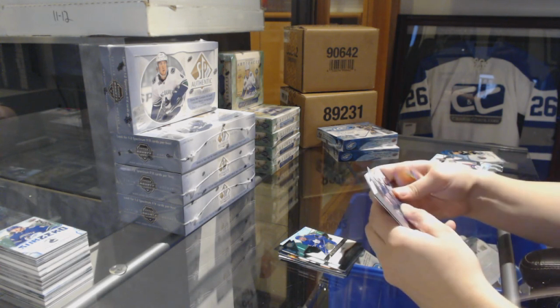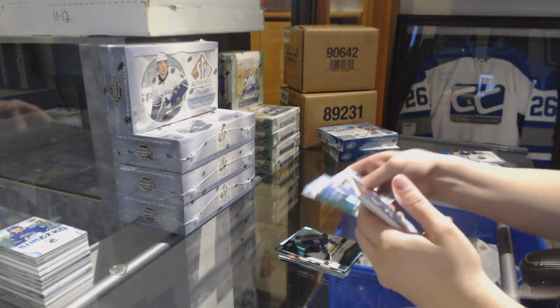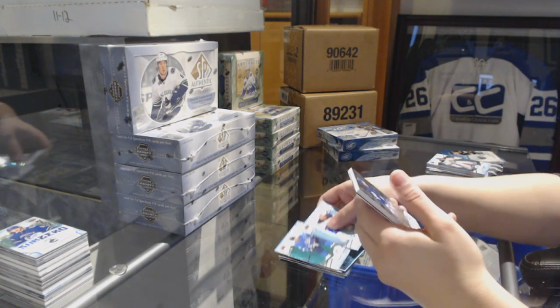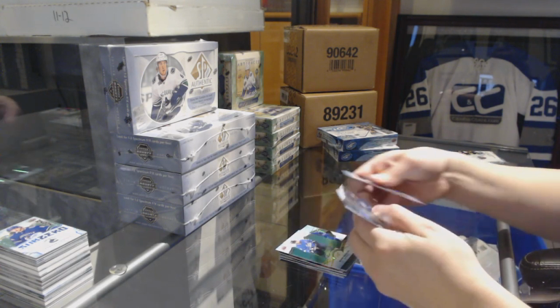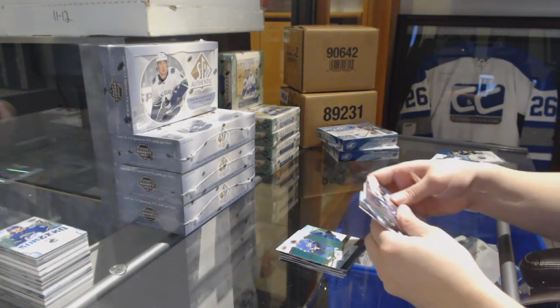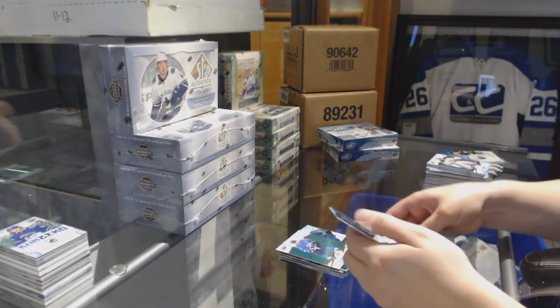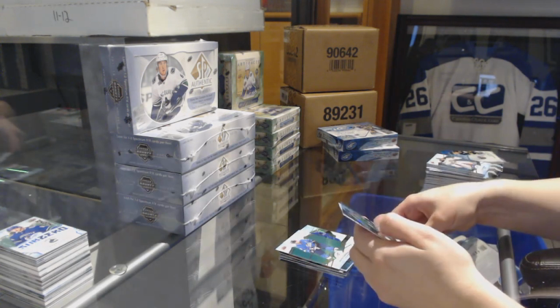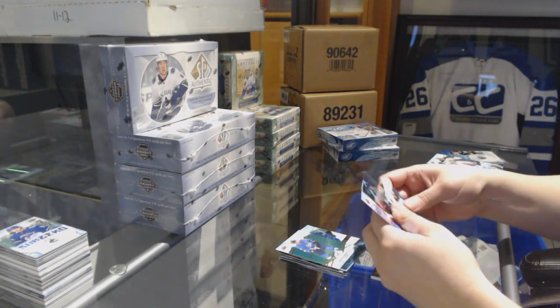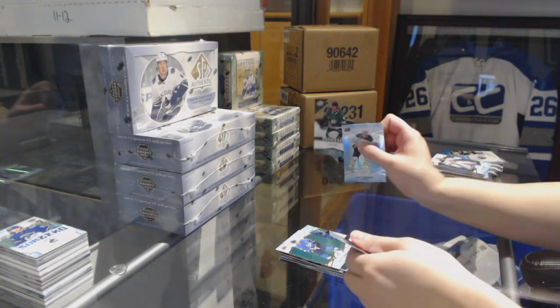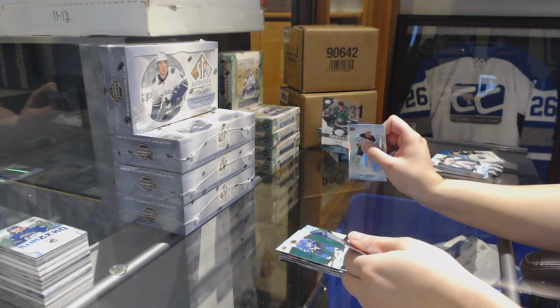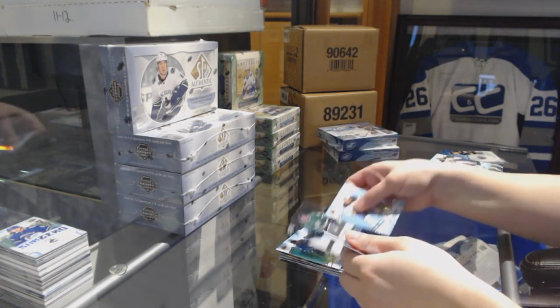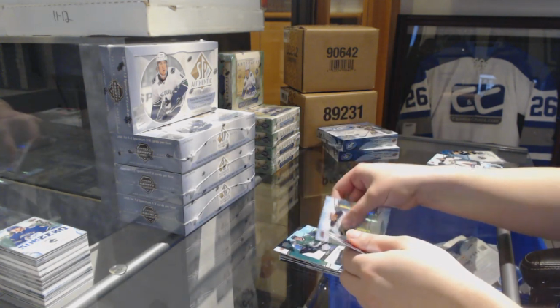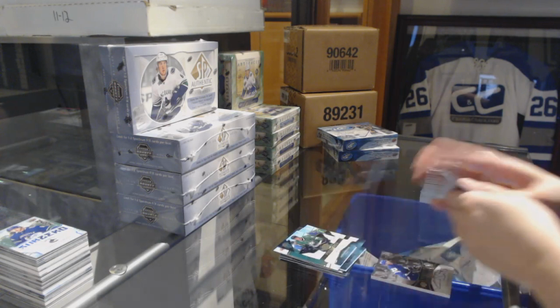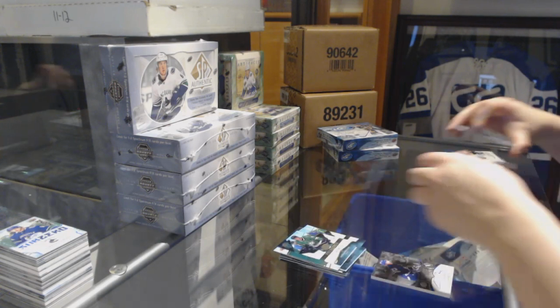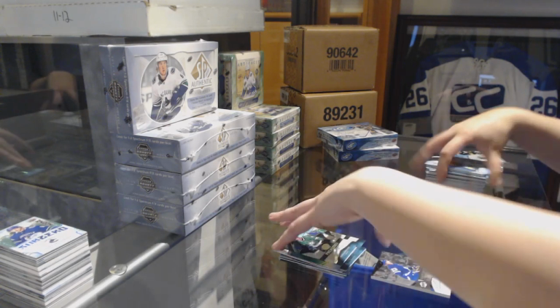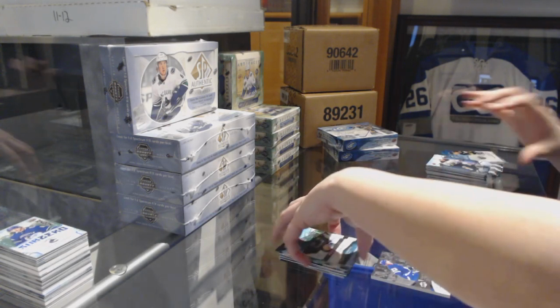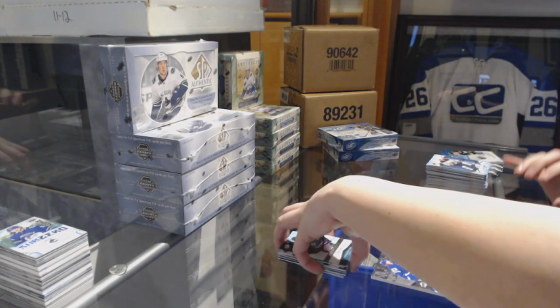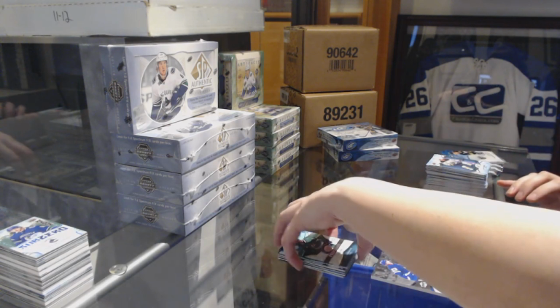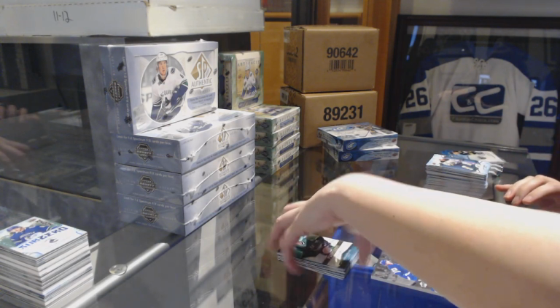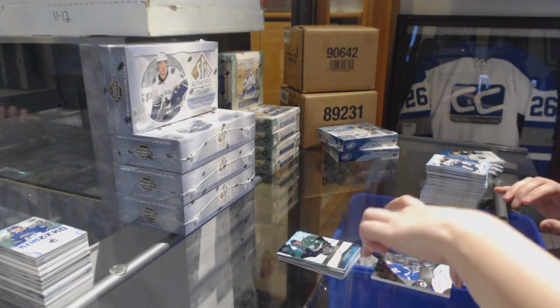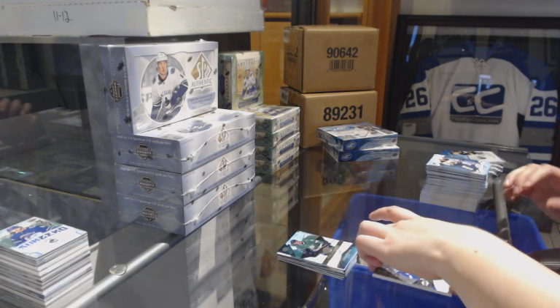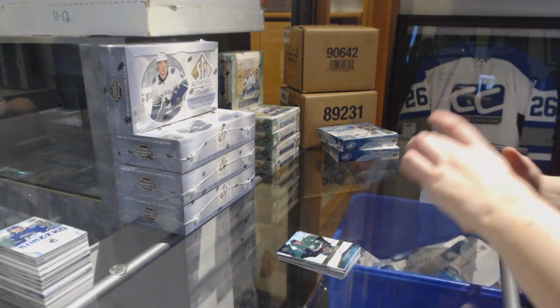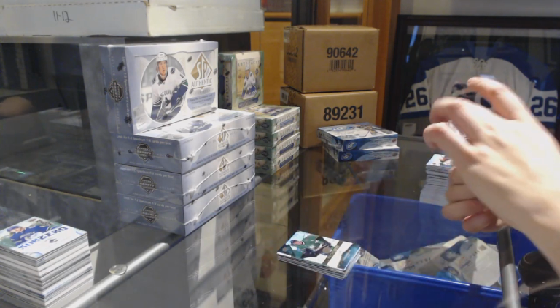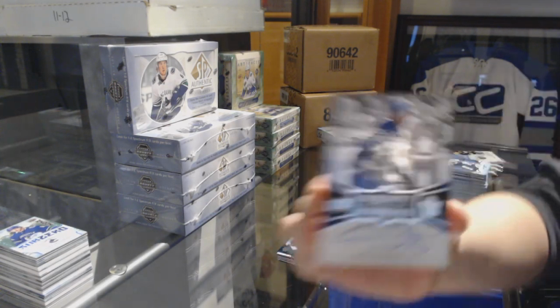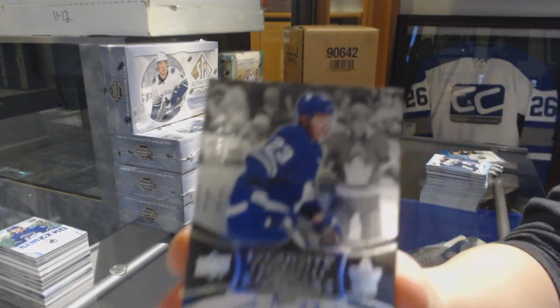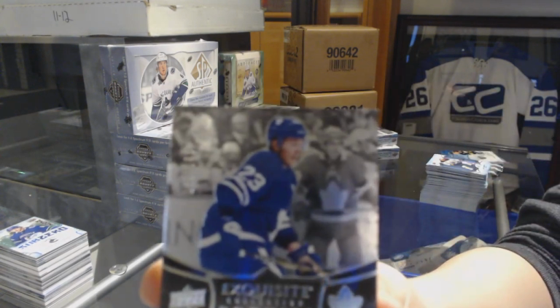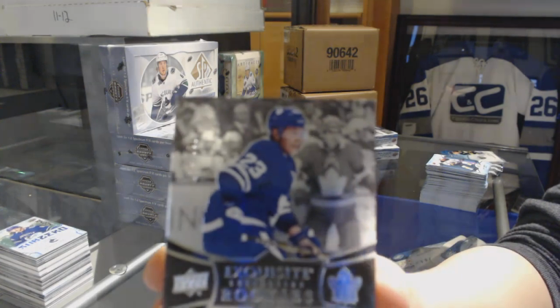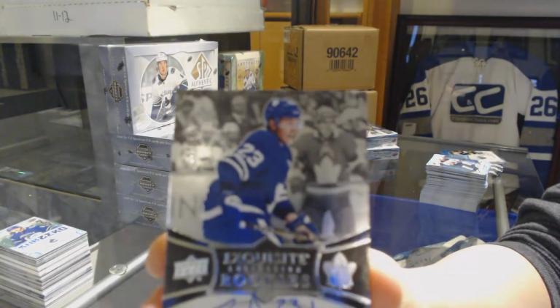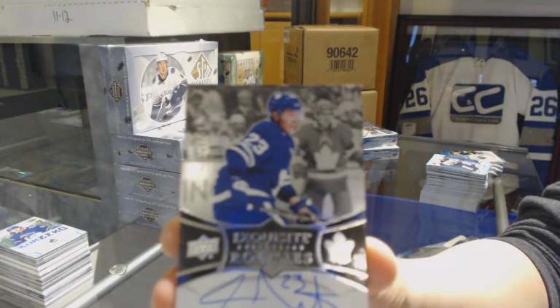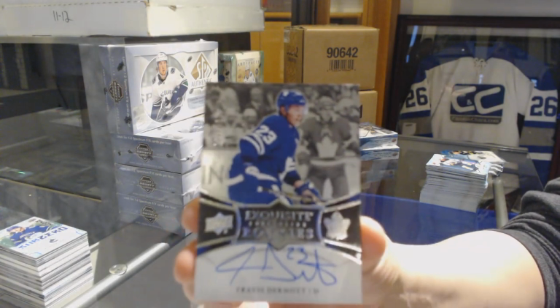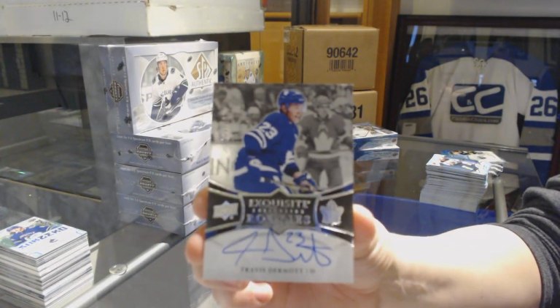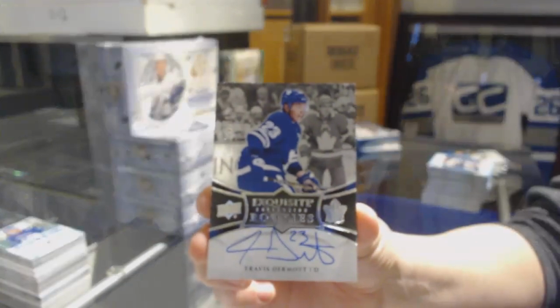Green for the Jets of Blake Wheeler. Rookie number to 1299 for the Stars, Gavin Bayreuther. And we've got an Exquisite rookie auto numbered to 199 for the Toronto Maple Leafs, Travis Dermott.